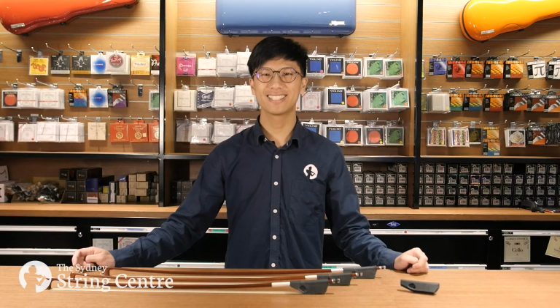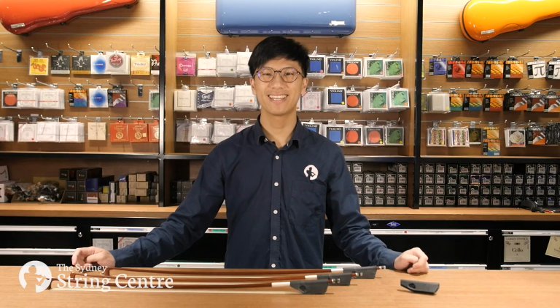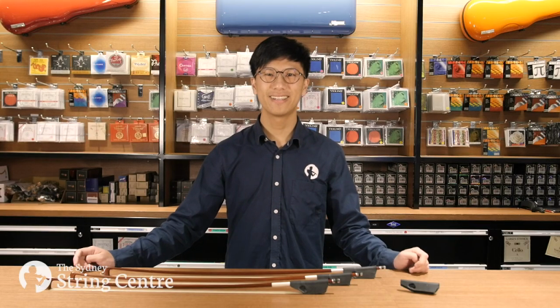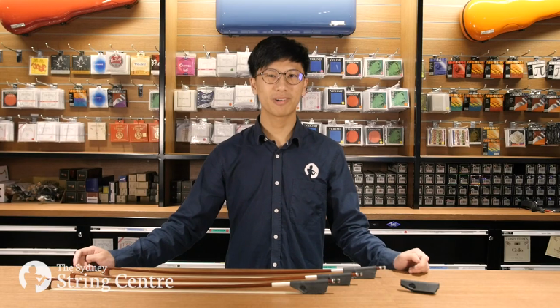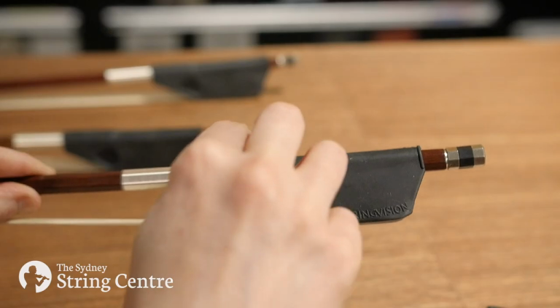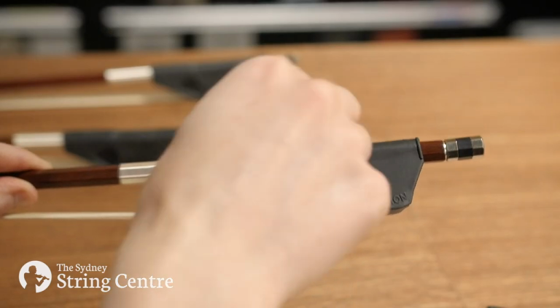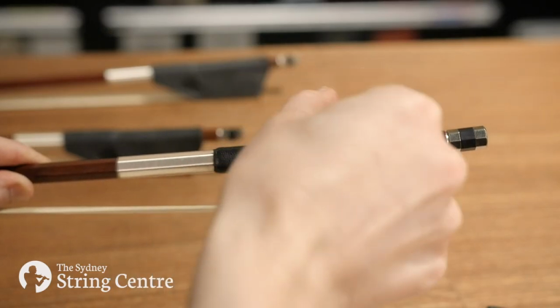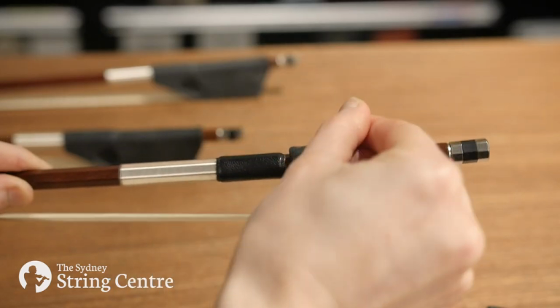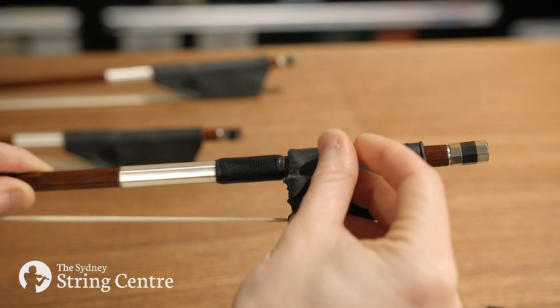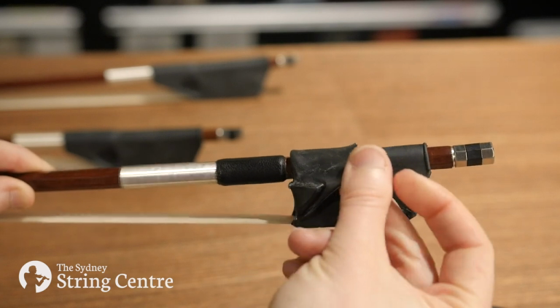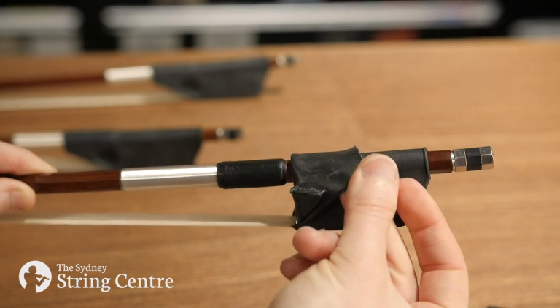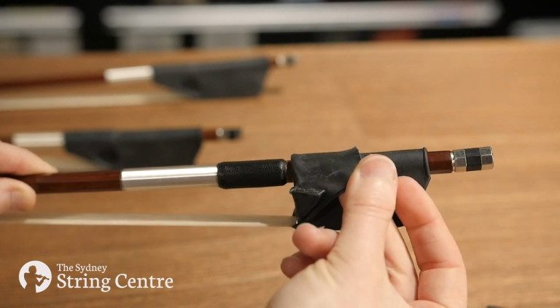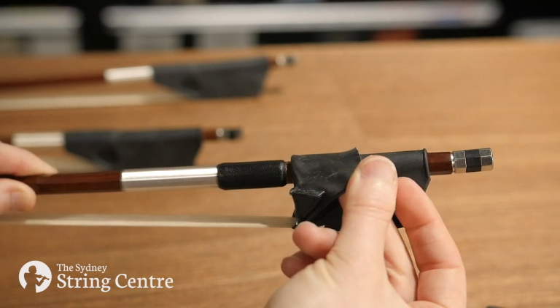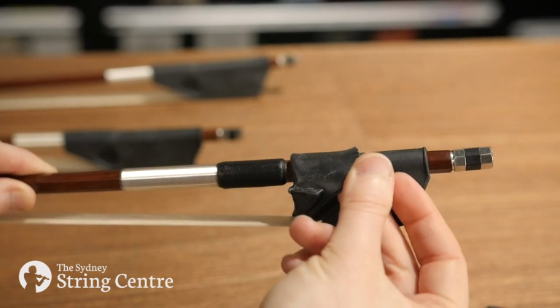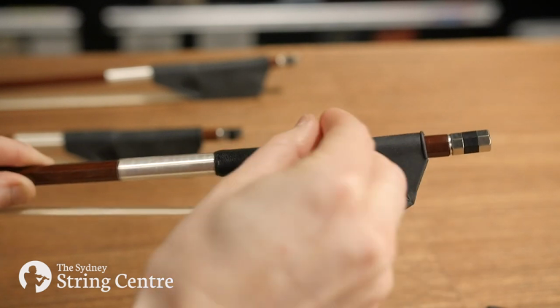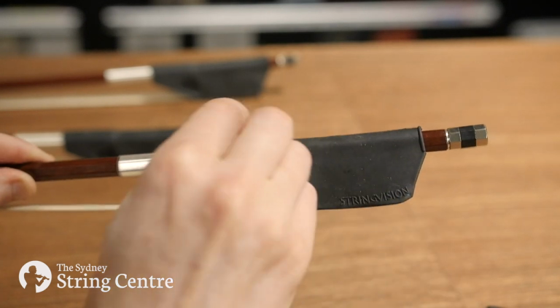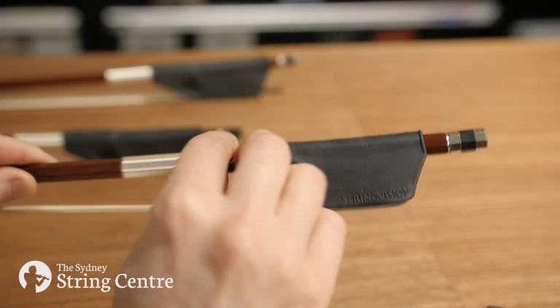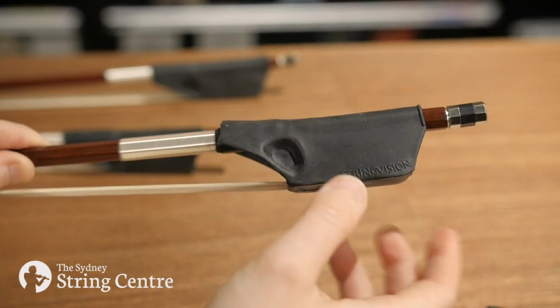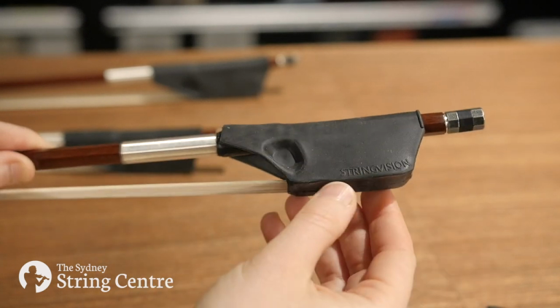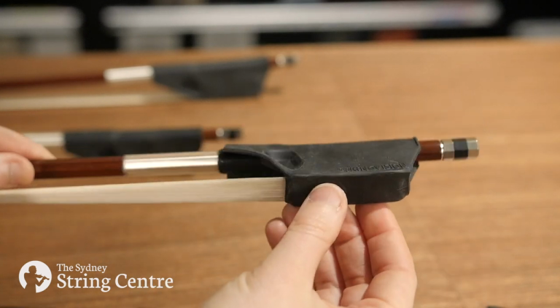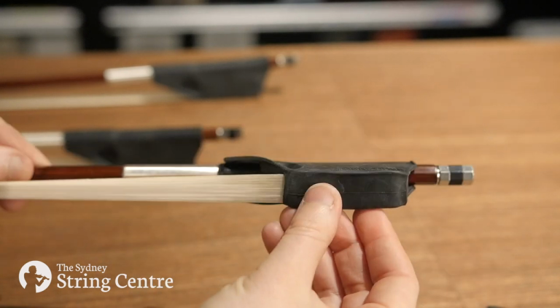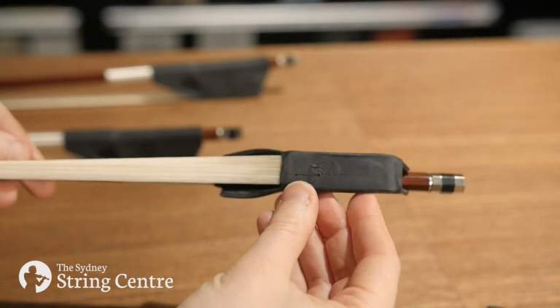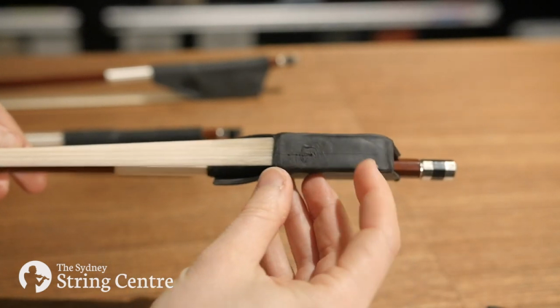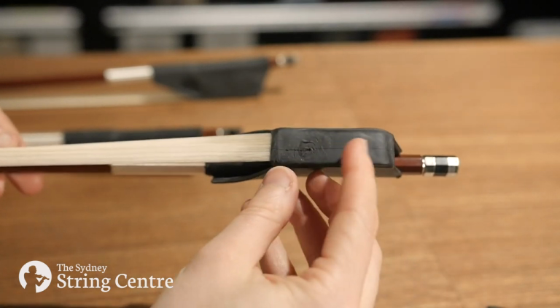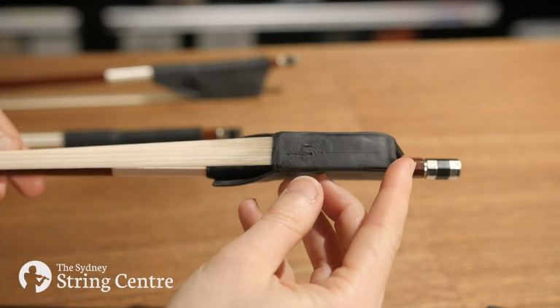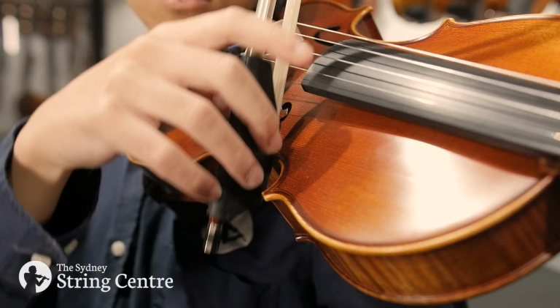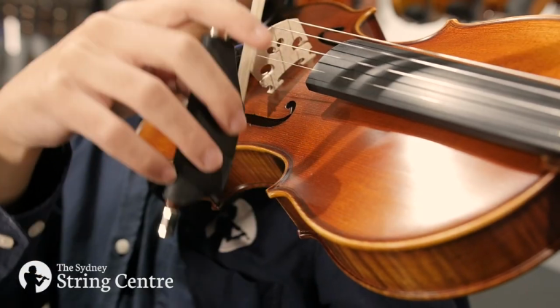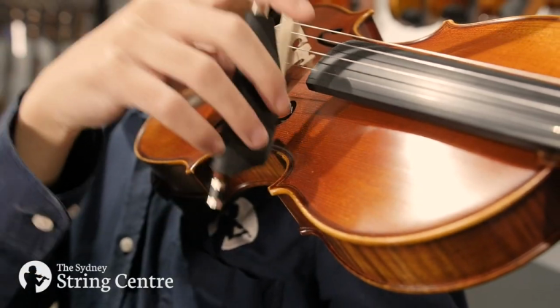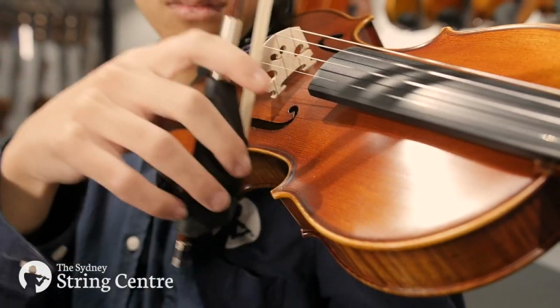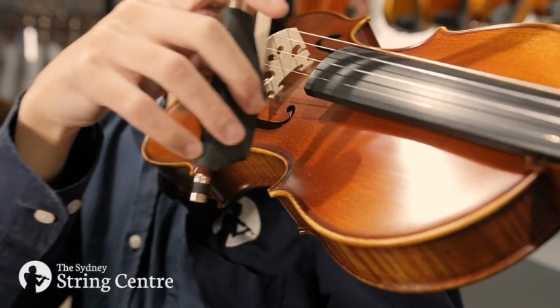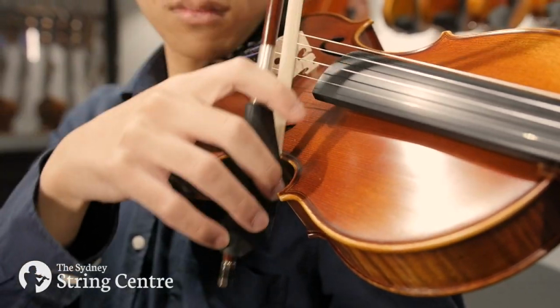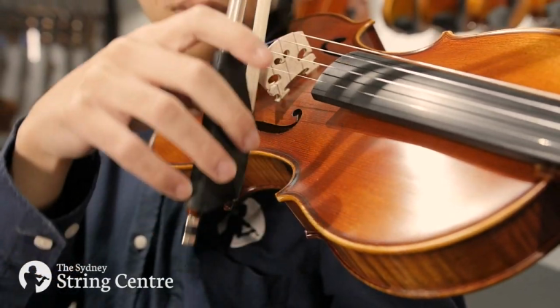Additionally, this product protects the leather and frog of your bow from wear, and since the bottom corner of the frog is covered by the grip, this also helps prevent any minor nicks to the bouts of the instrument.